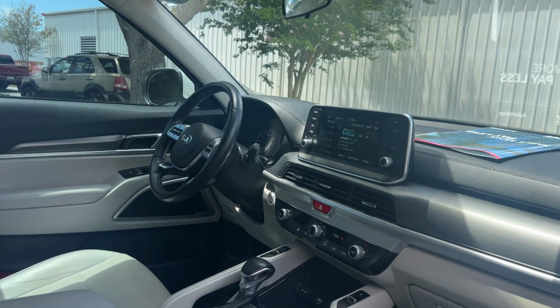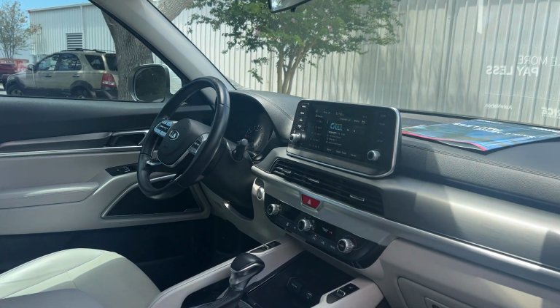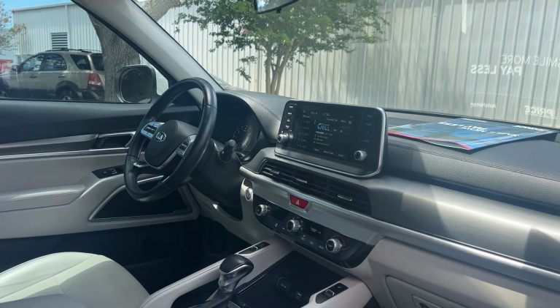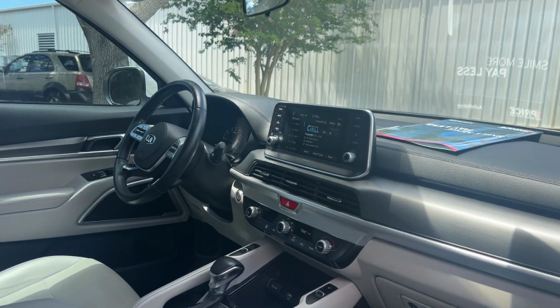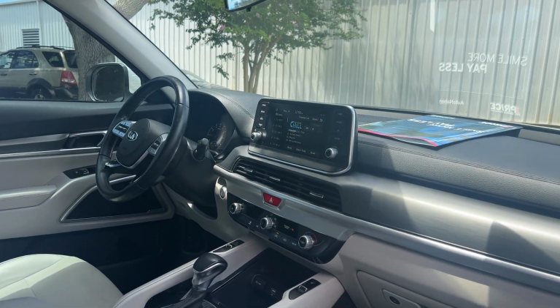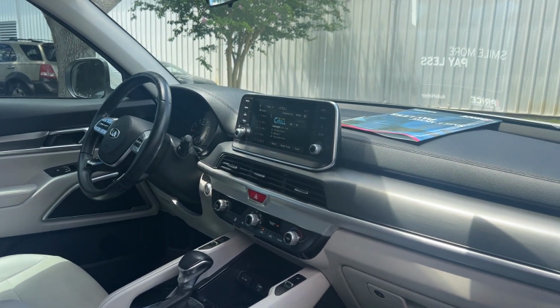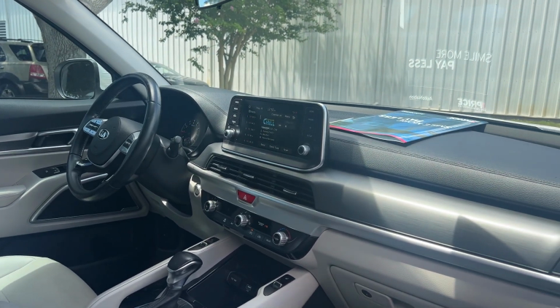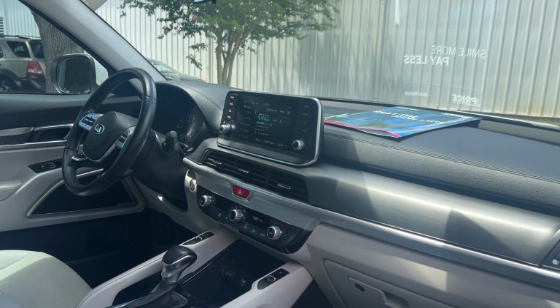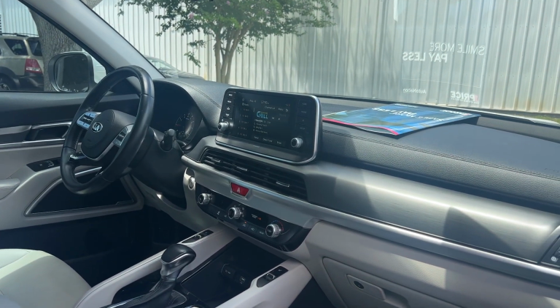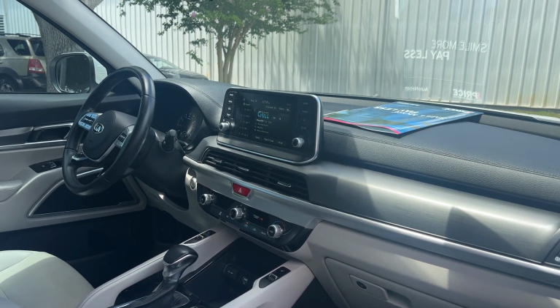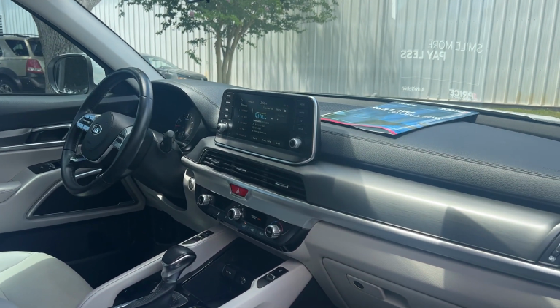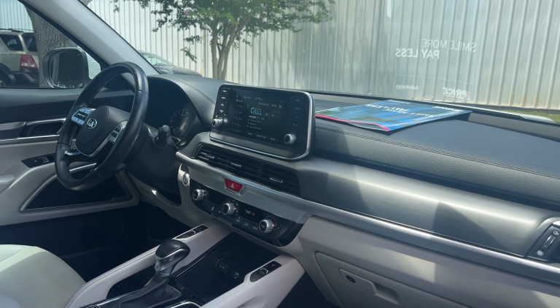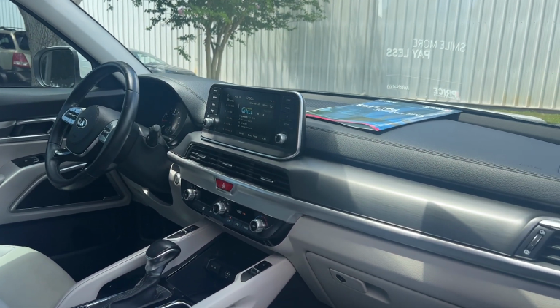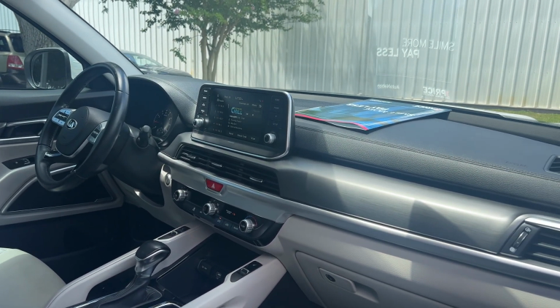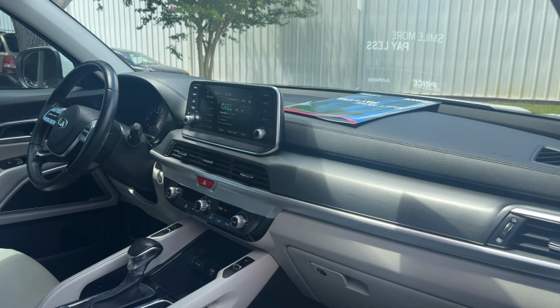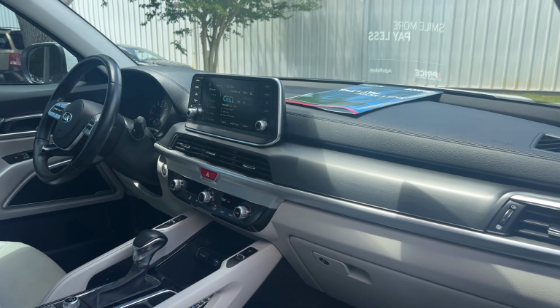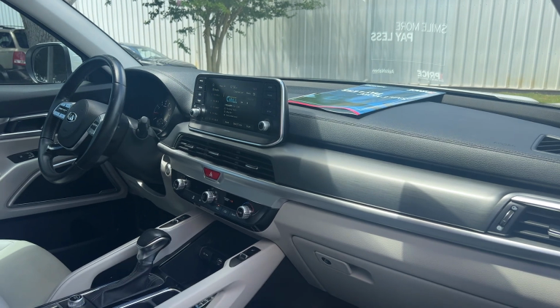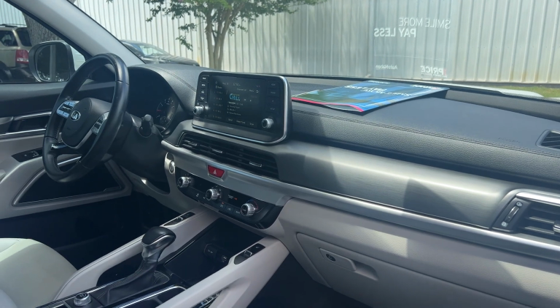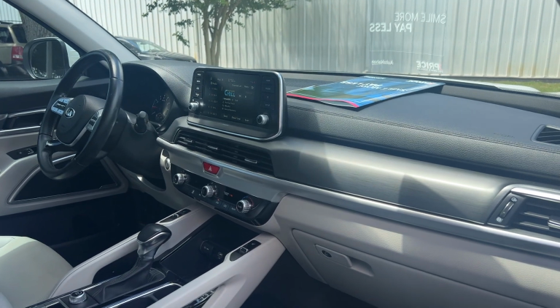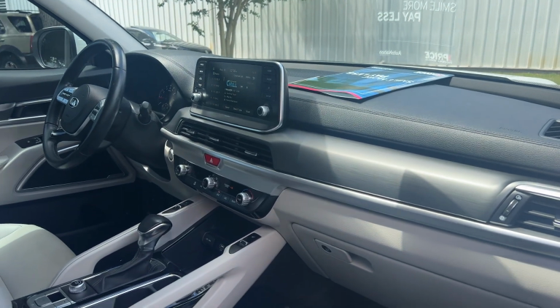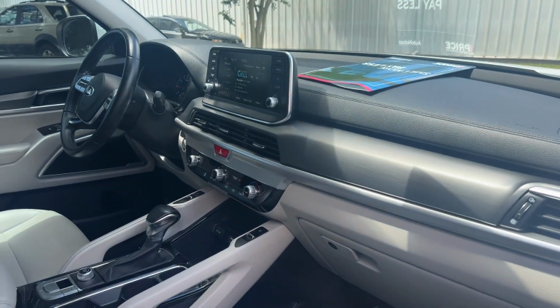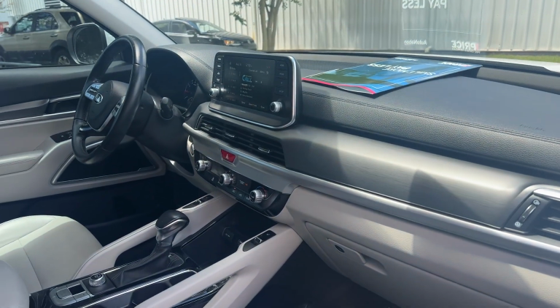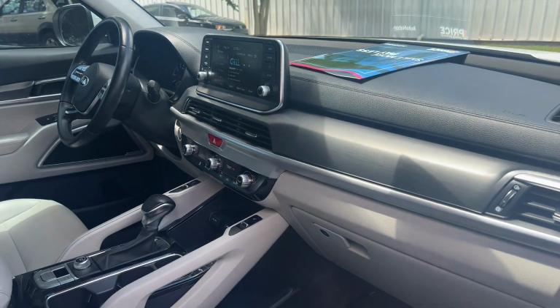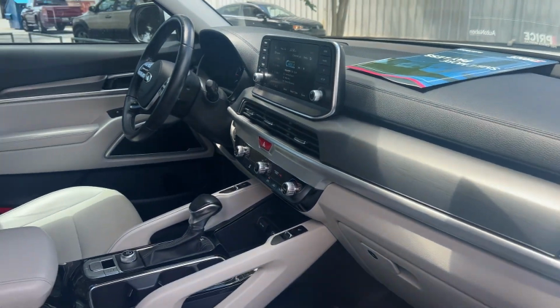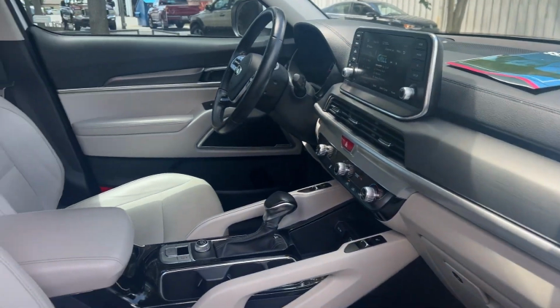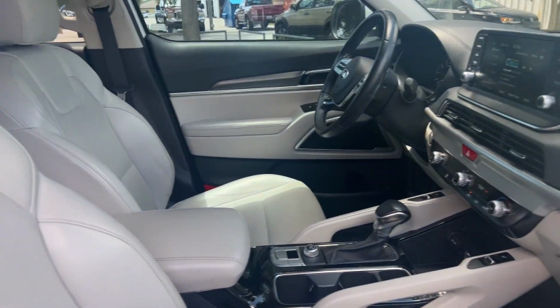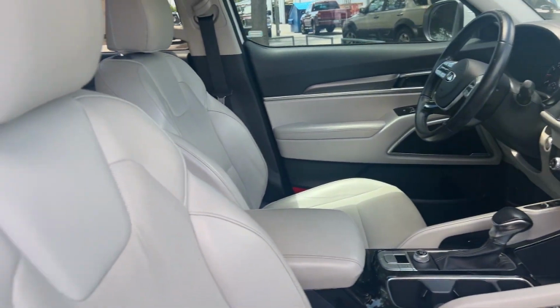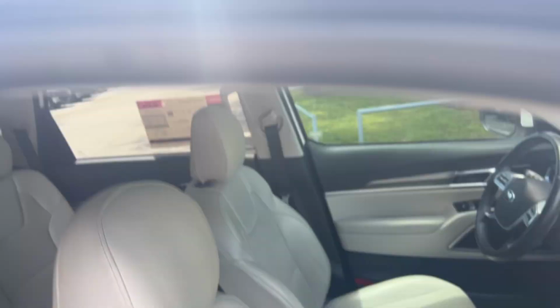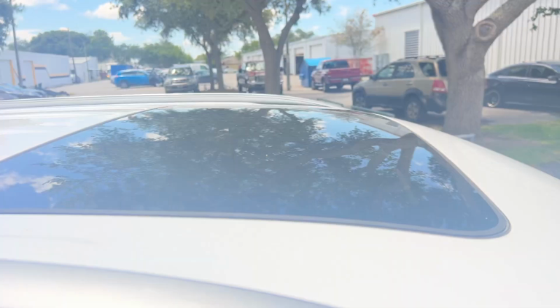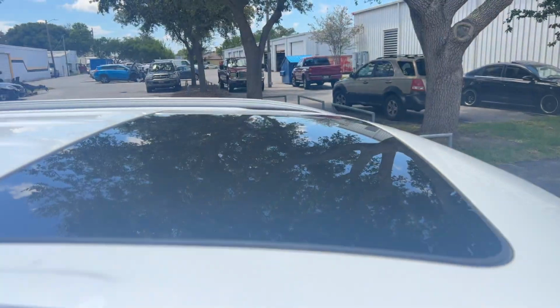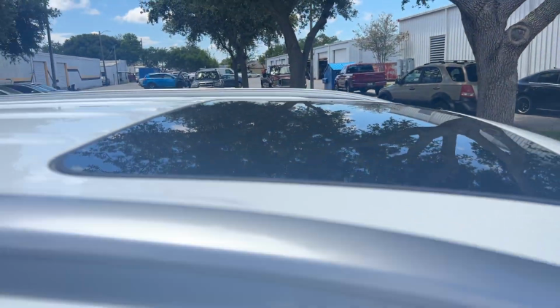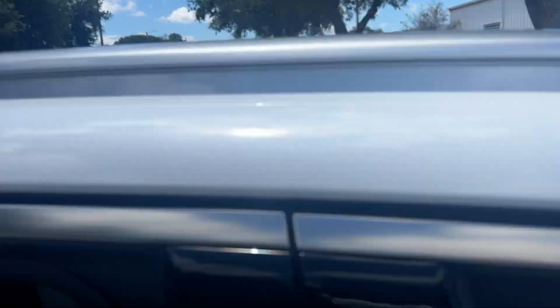Features include Bluetooth for your cell phone, satellite radio, push button start, heated seats, electronic climate control, traction control, and USB for your phone.